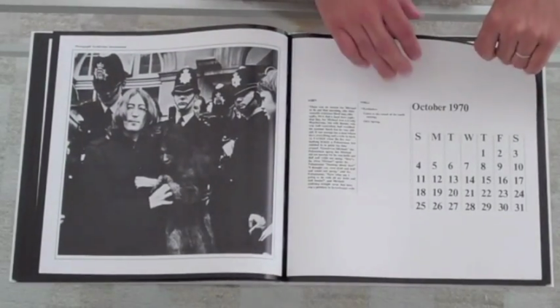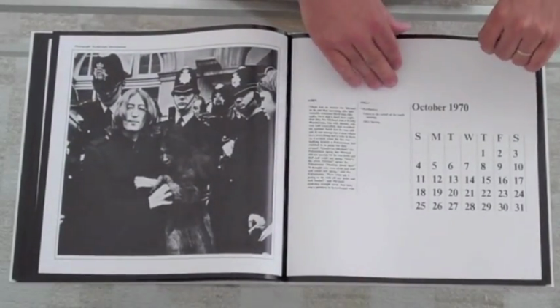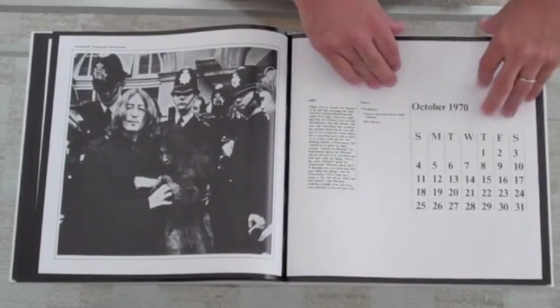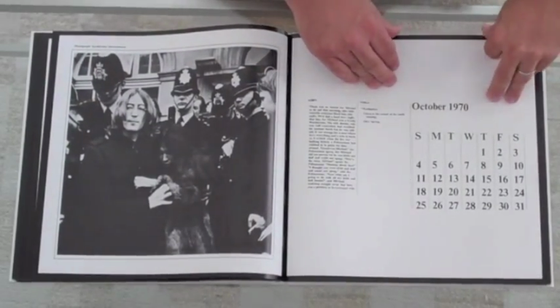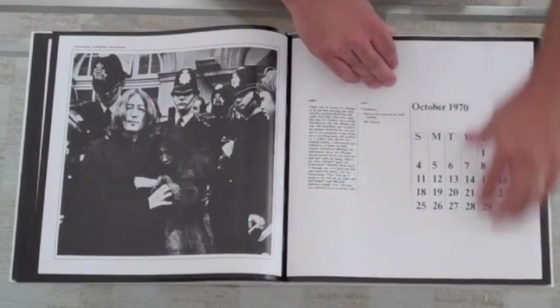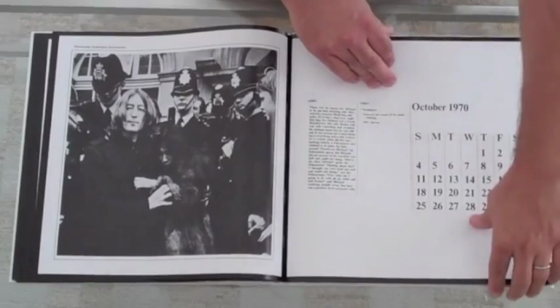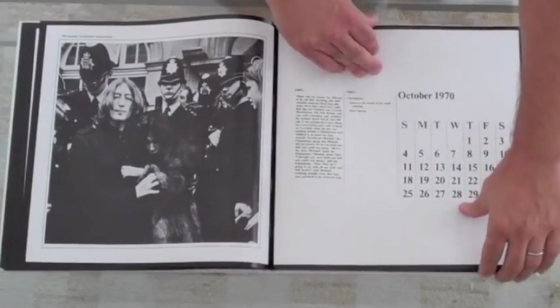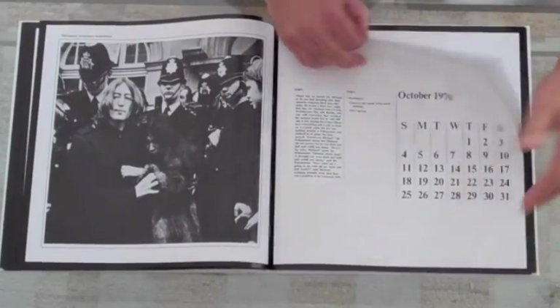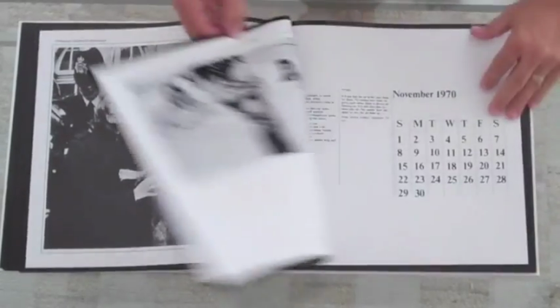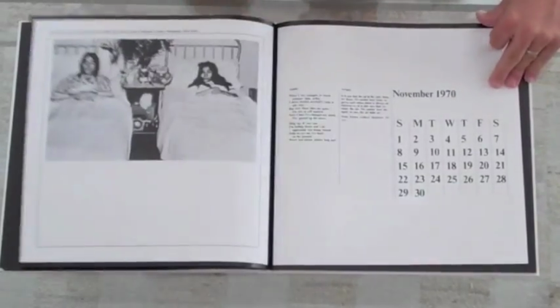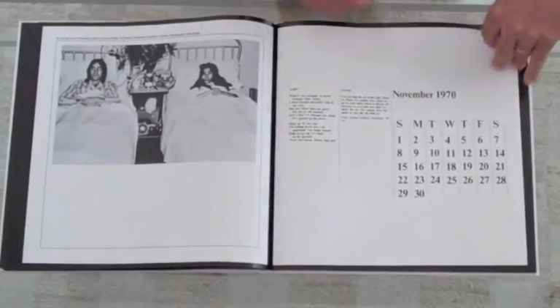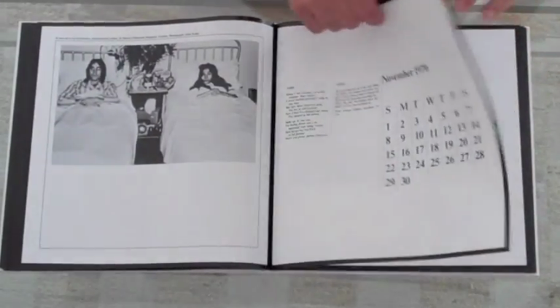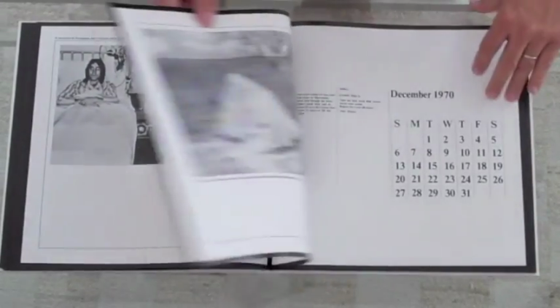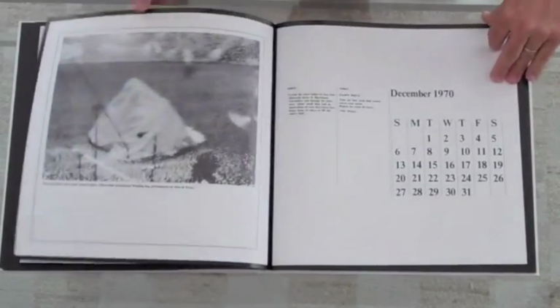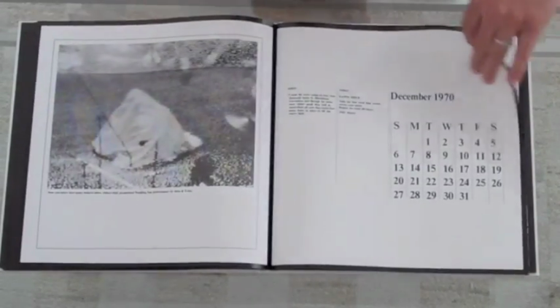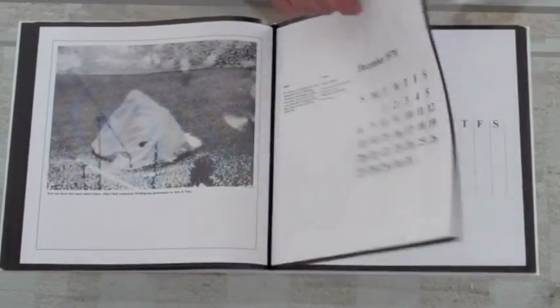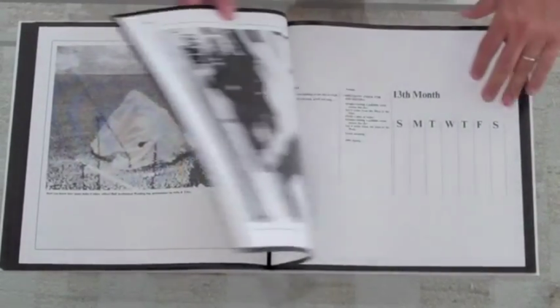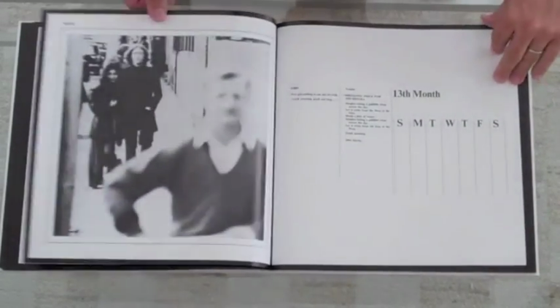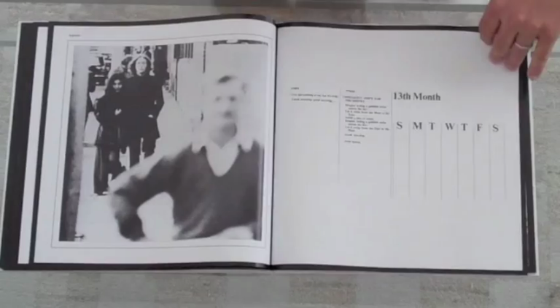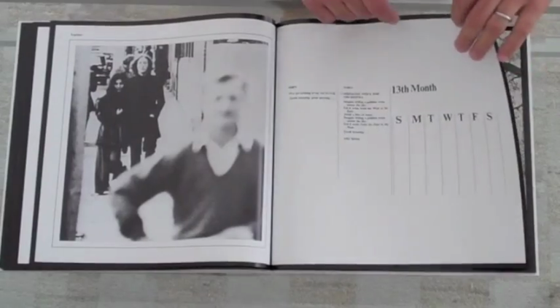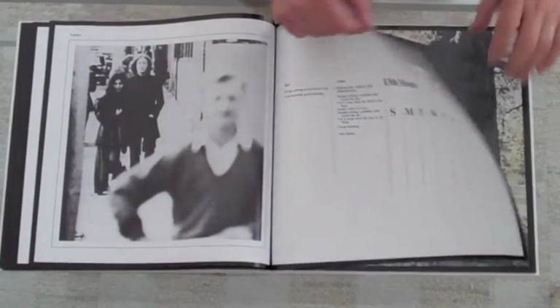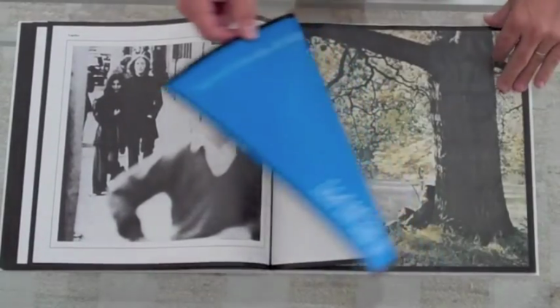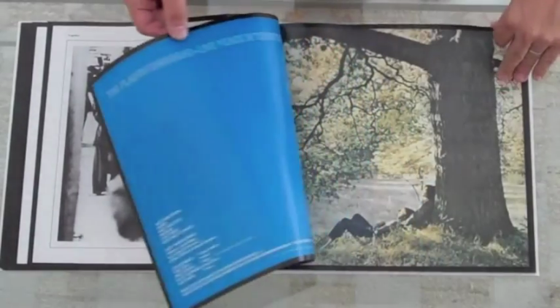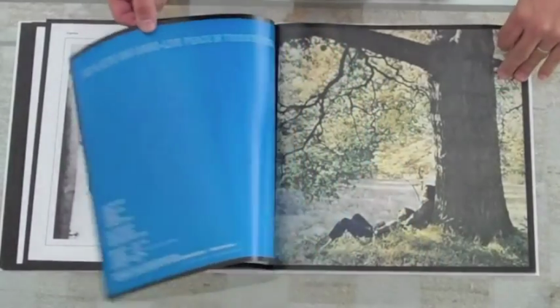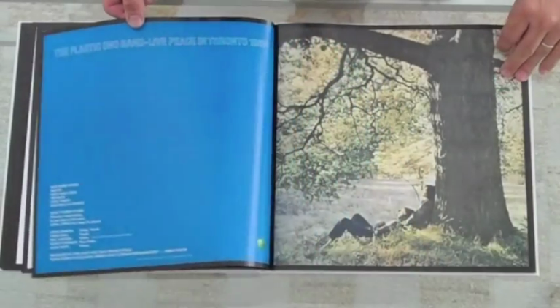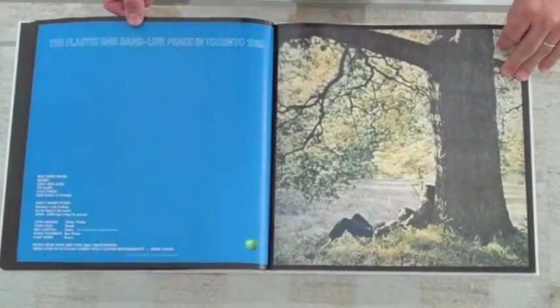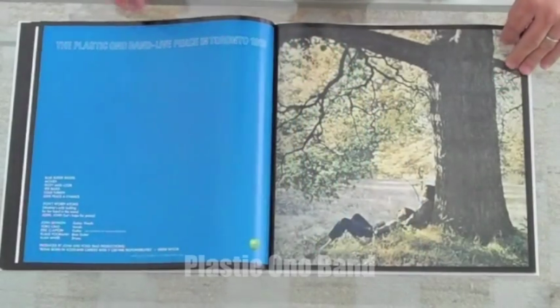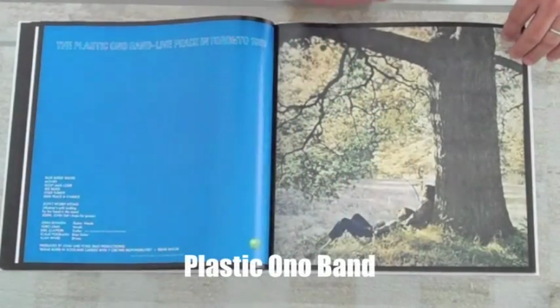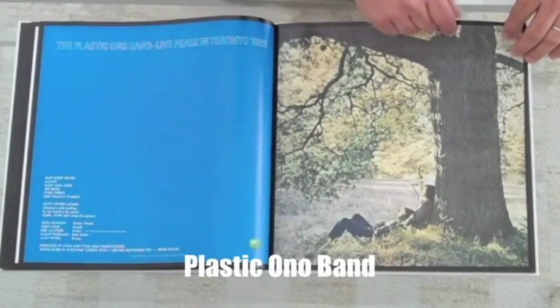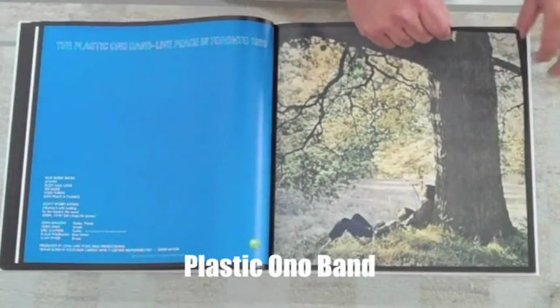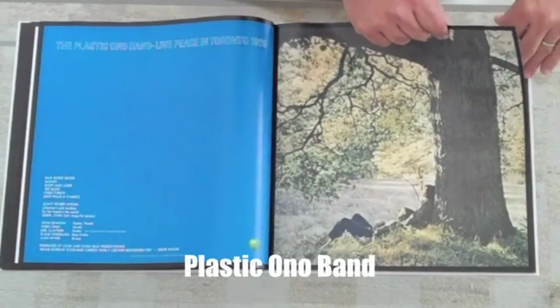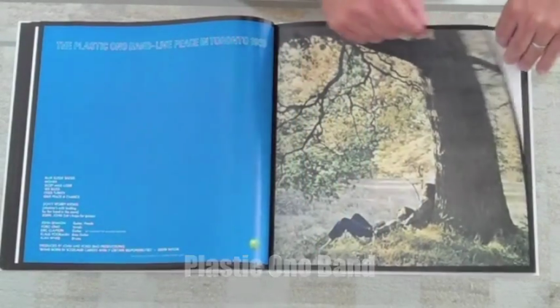There's the non-paparazzi version of that photo — plastic on a band — just a really great version of that cover.